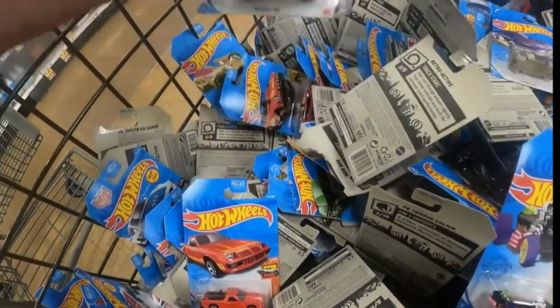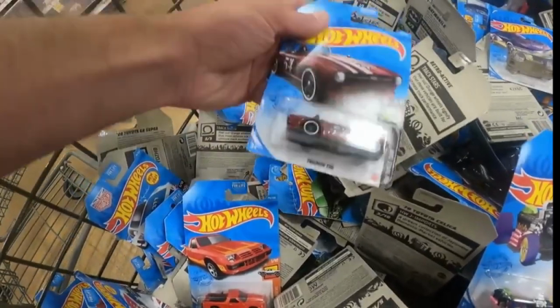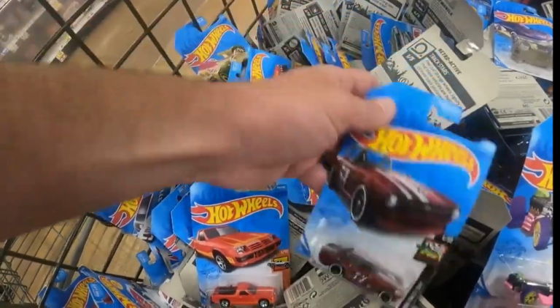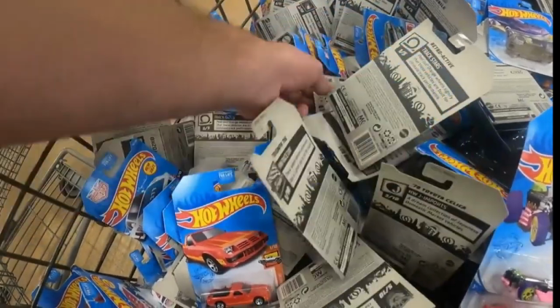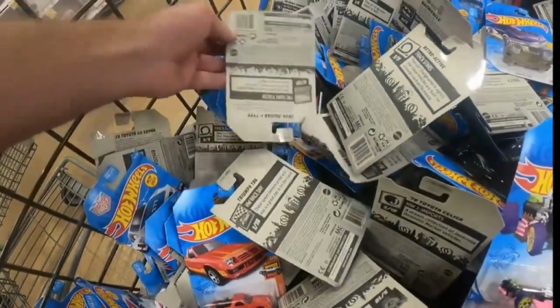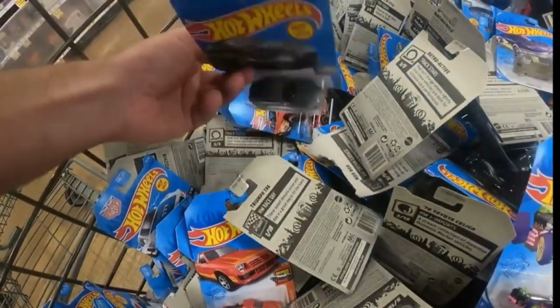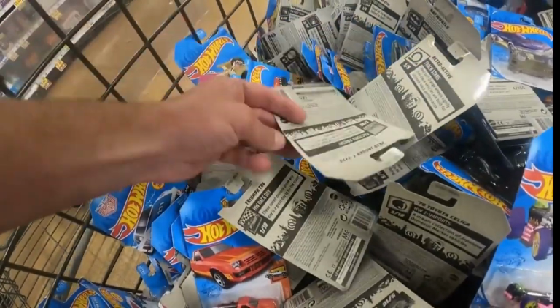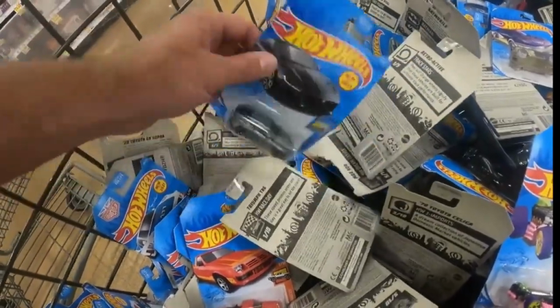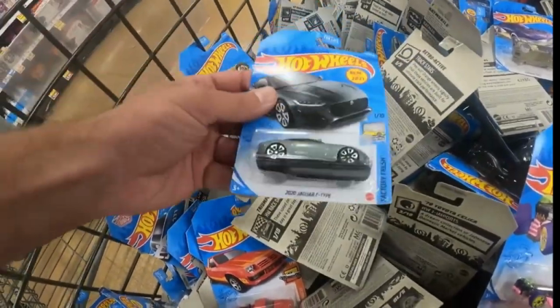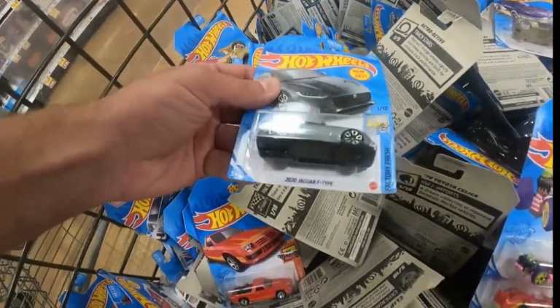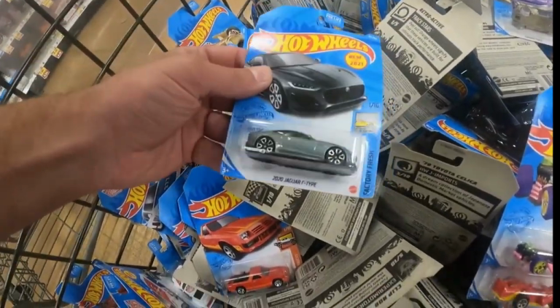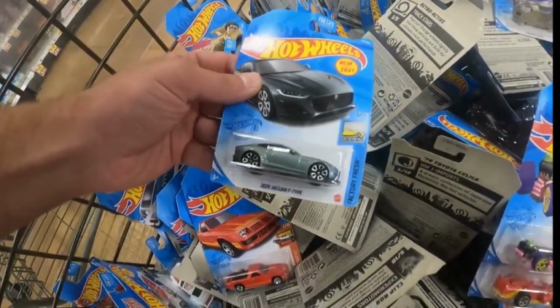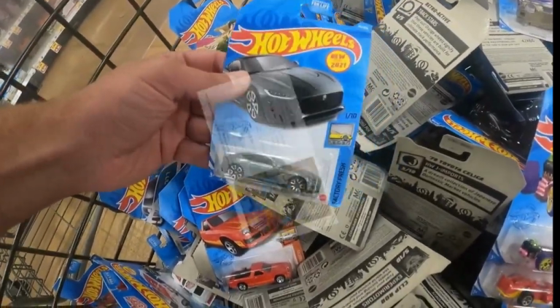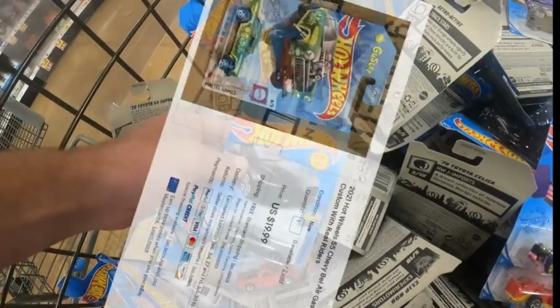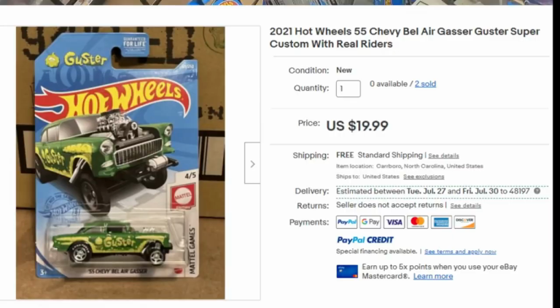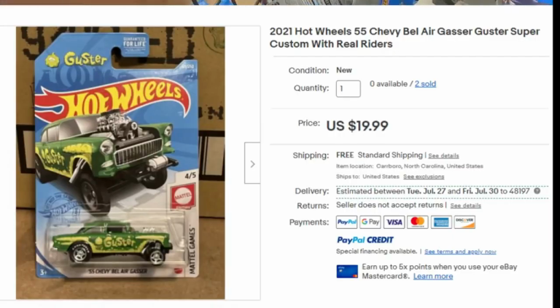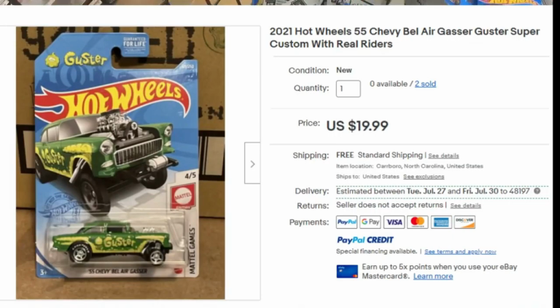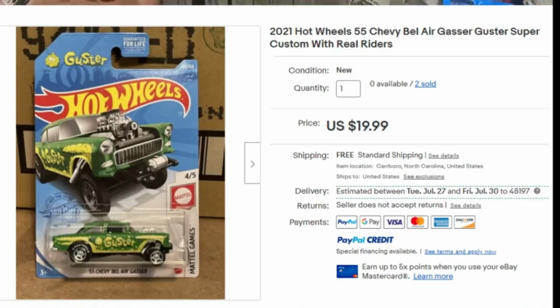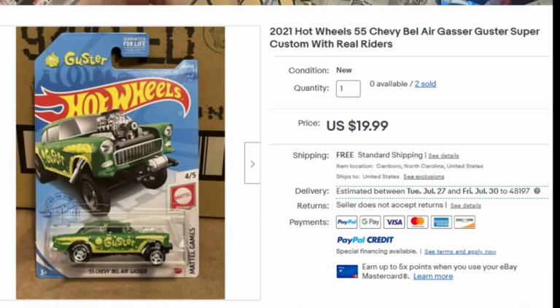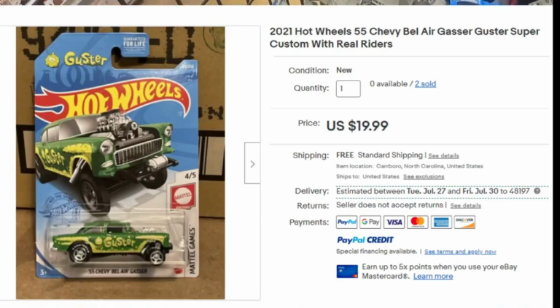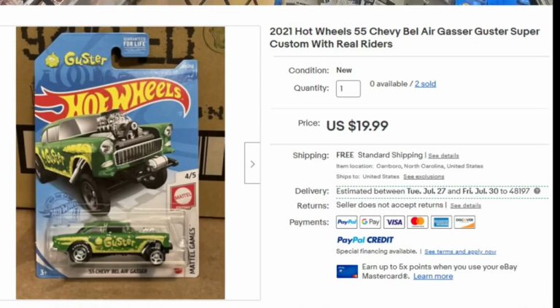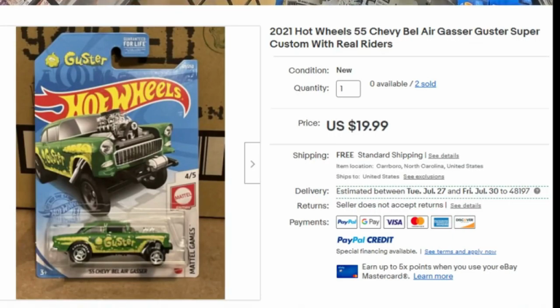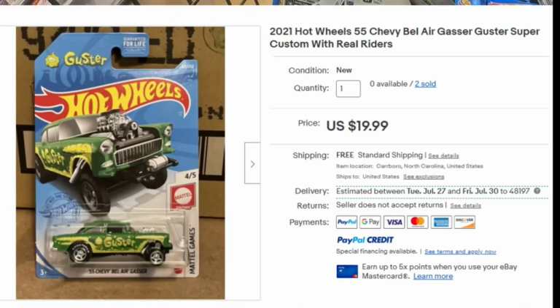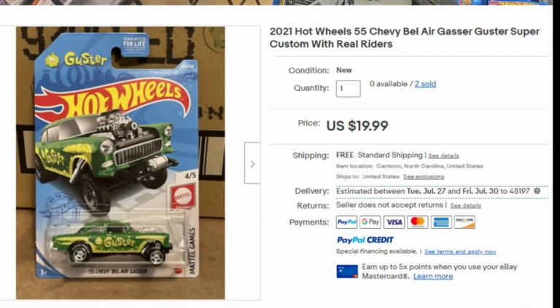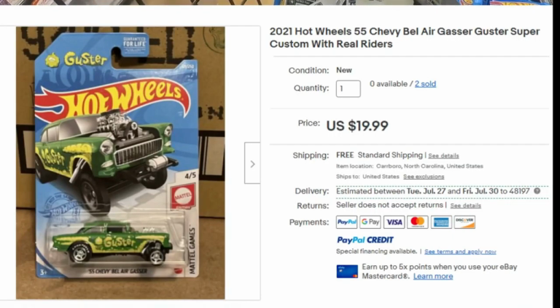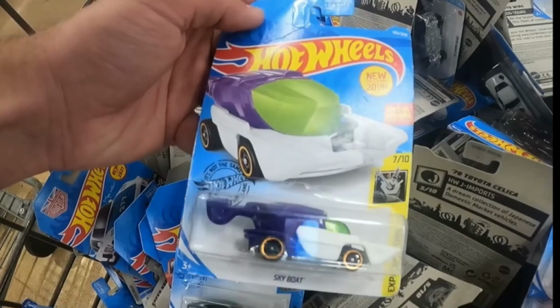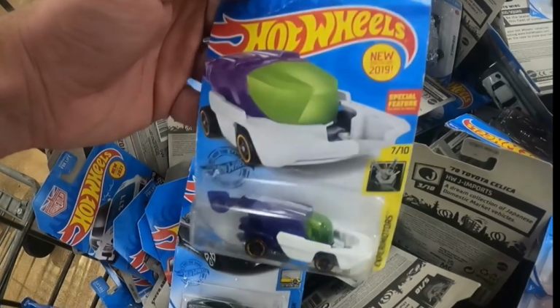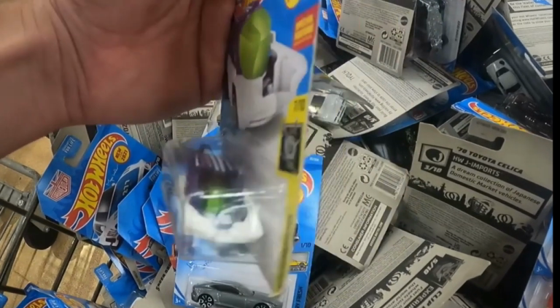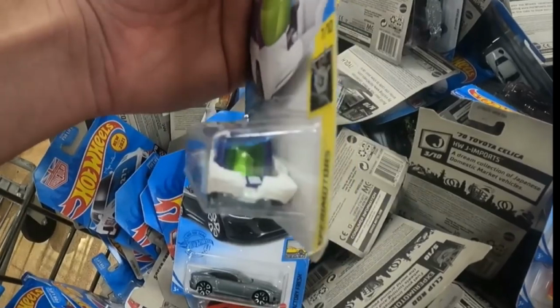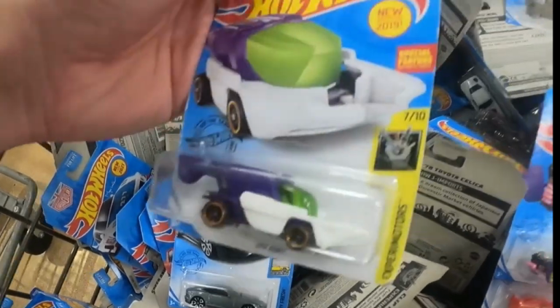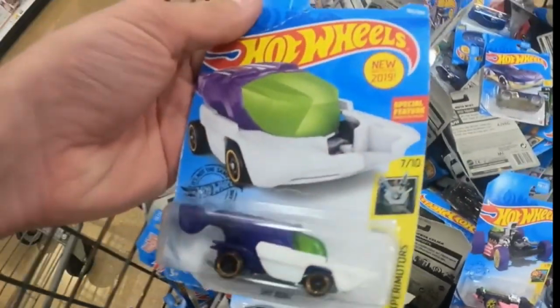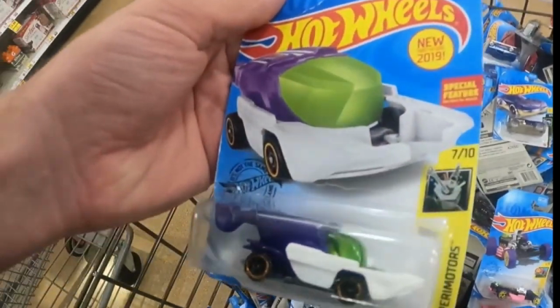It's going to be five bucks for a lot of these cars, but some of them — we're going to see in a minute — might go up to like 20 bucks, and you can find these in bargain bins.